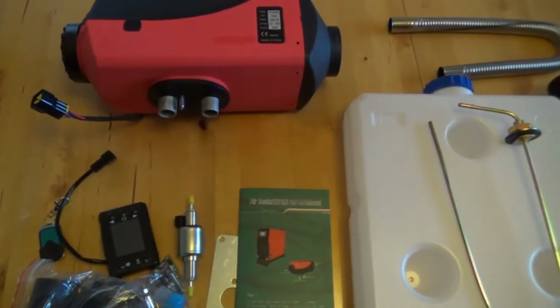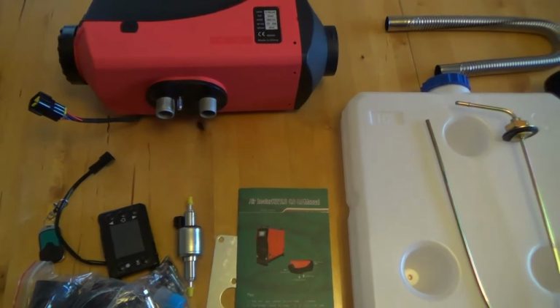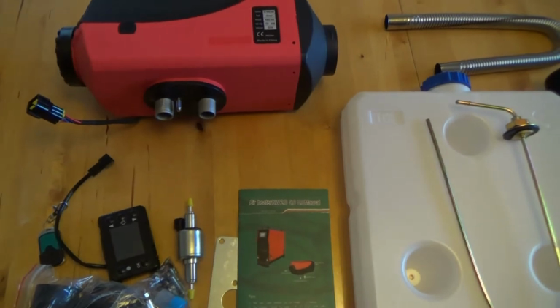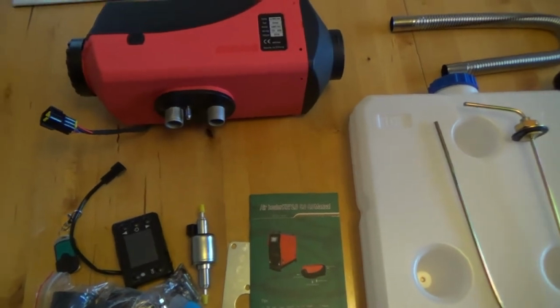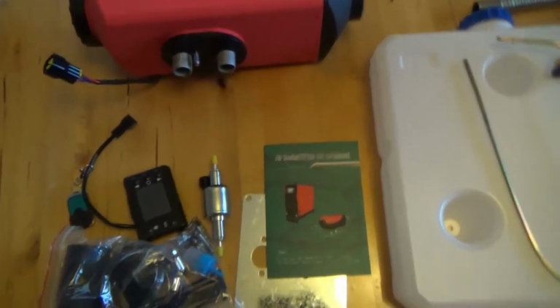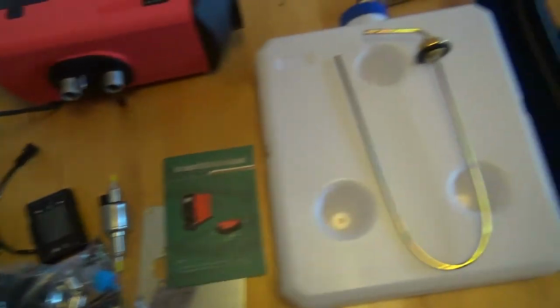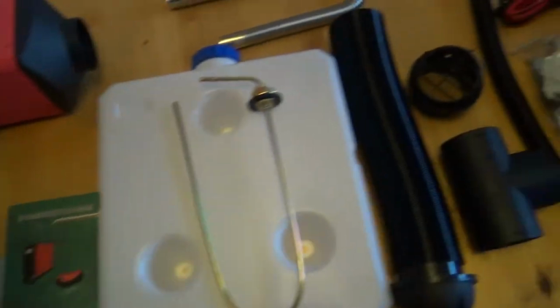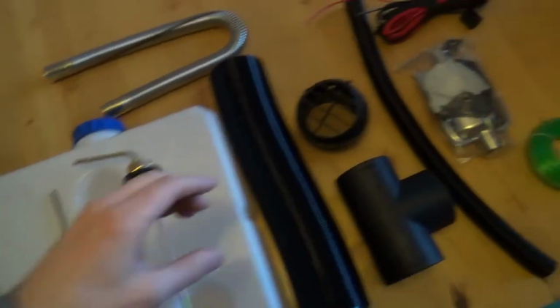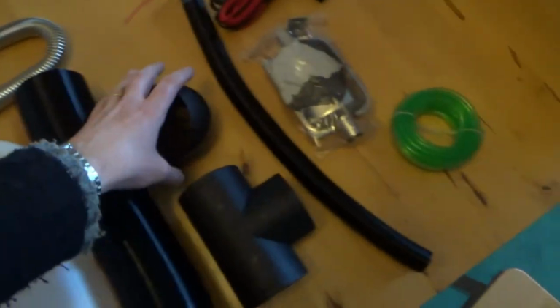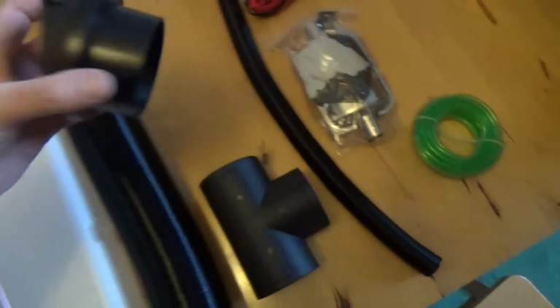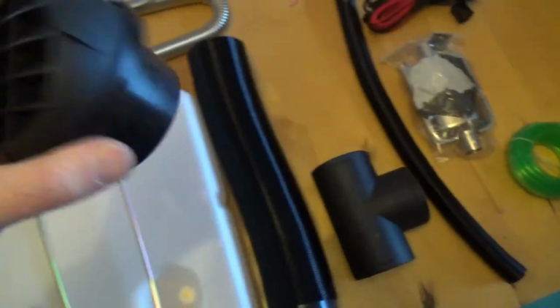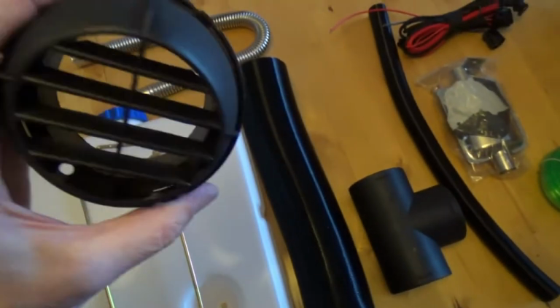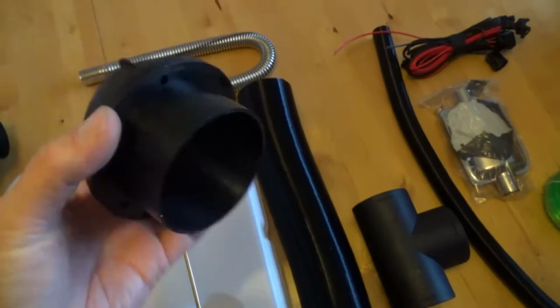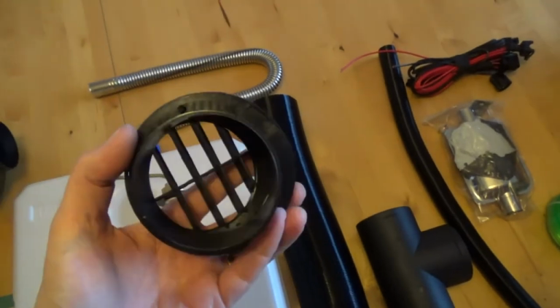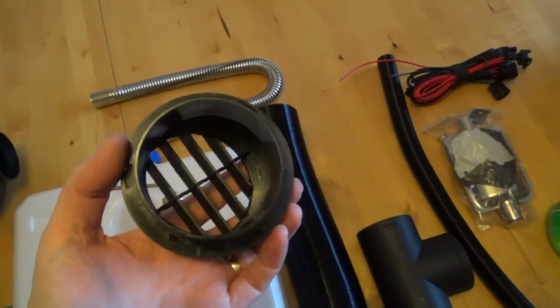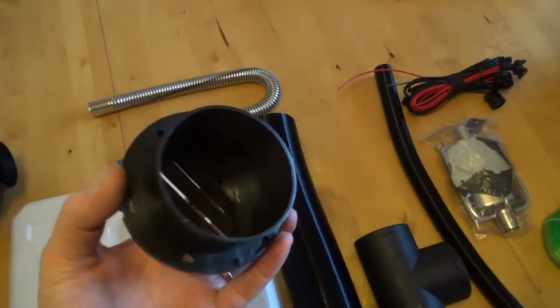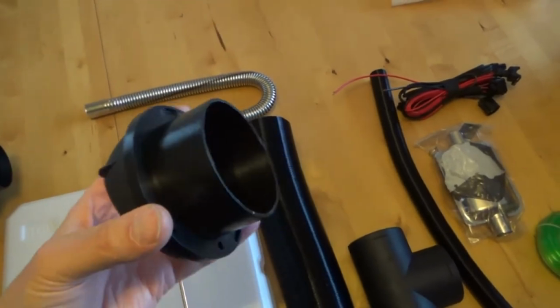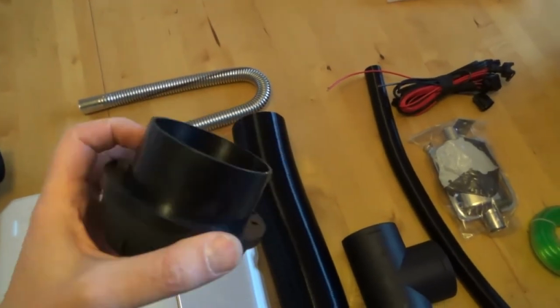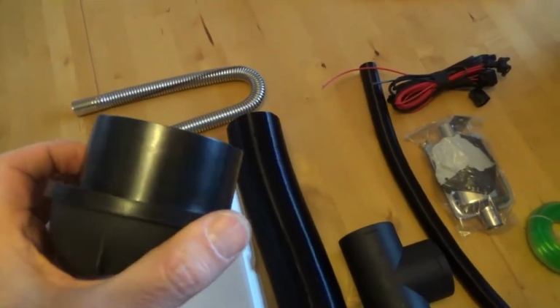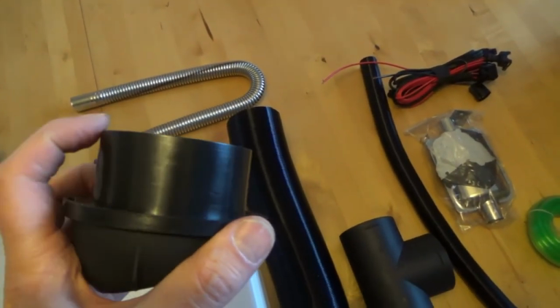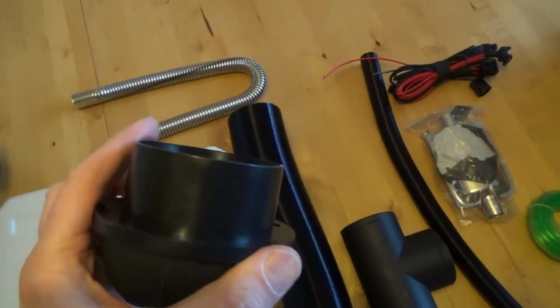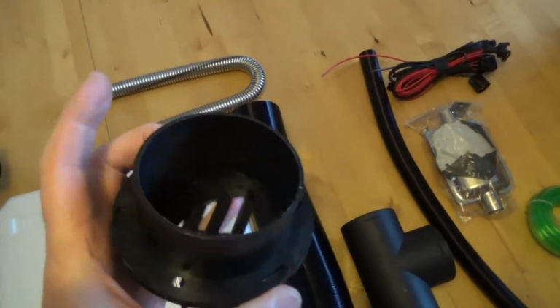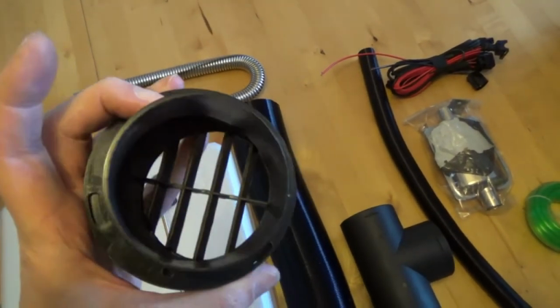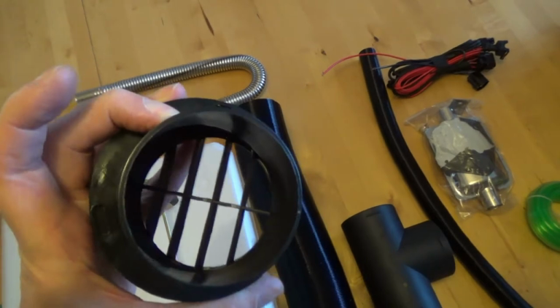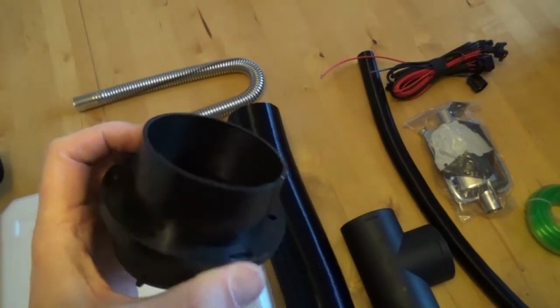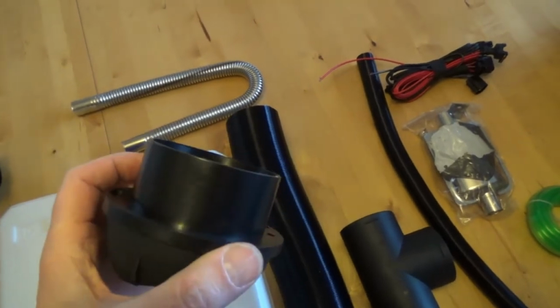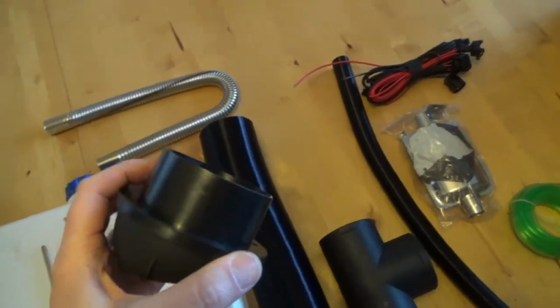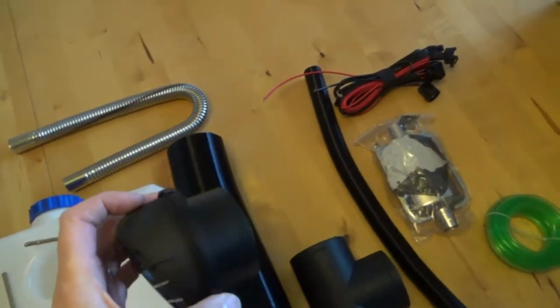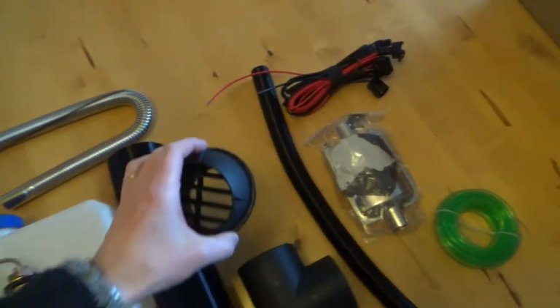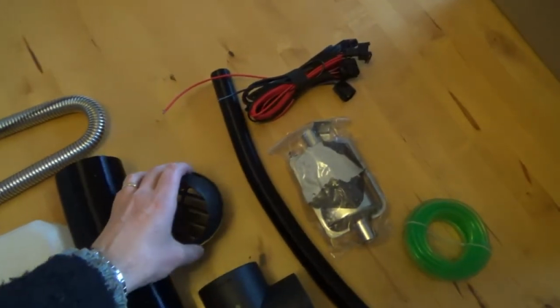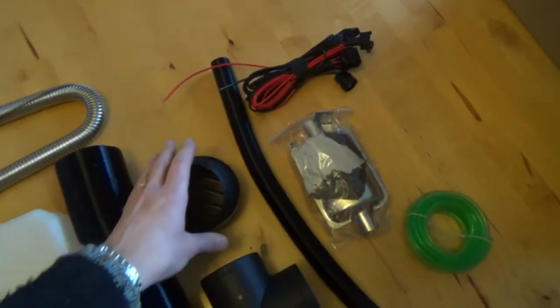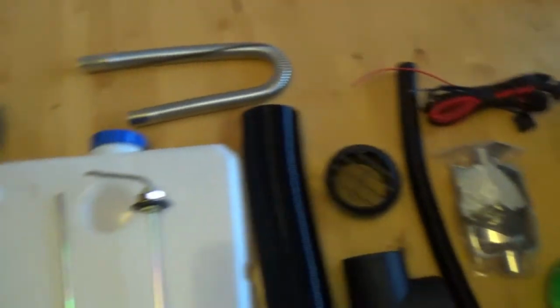First thing I'm going to do — I've found that these ducts are 75mm diameter and I don't have a 75mm hole saw, so I've contacted a mate to see if I can borrow one.